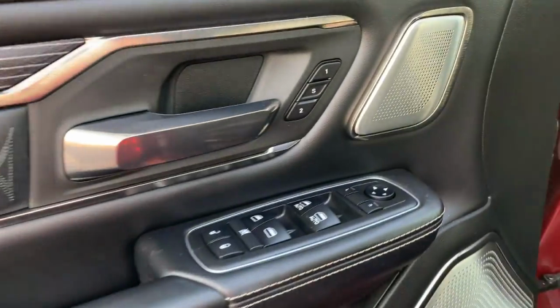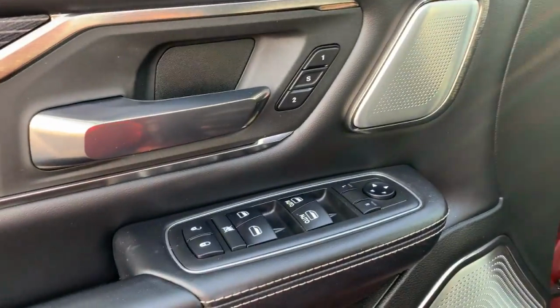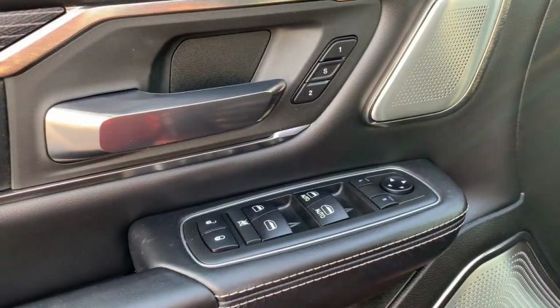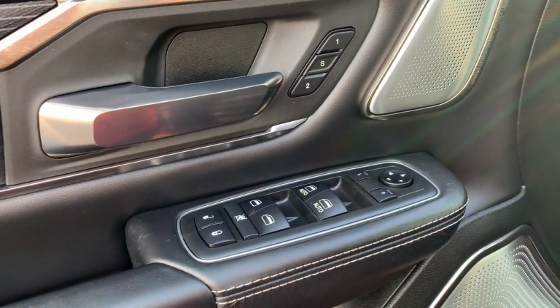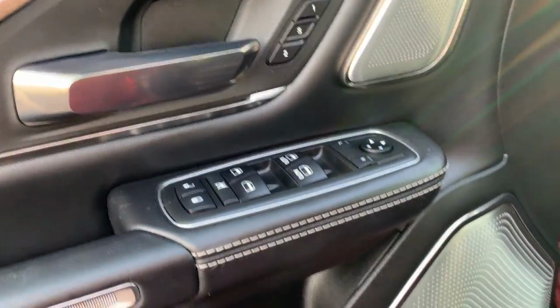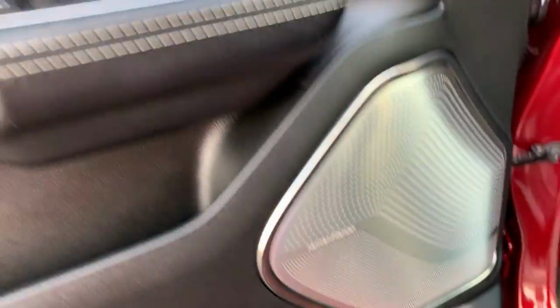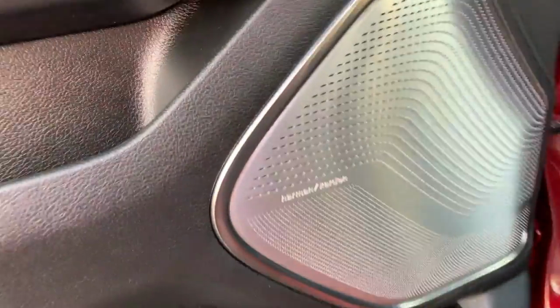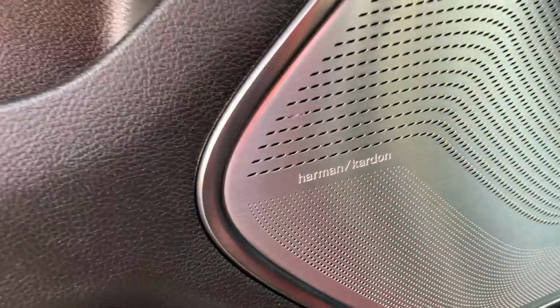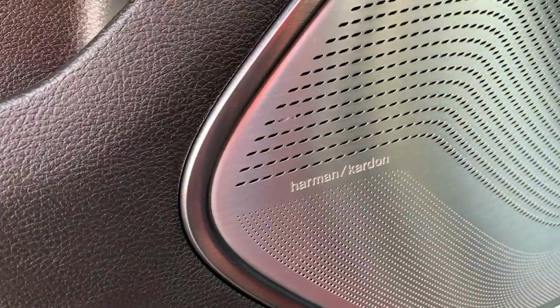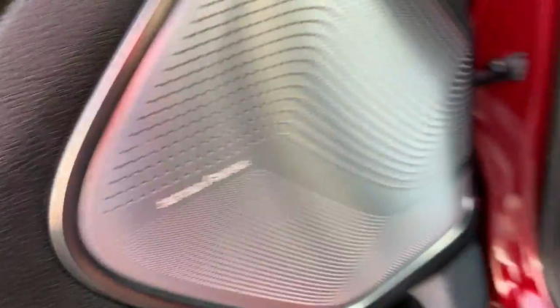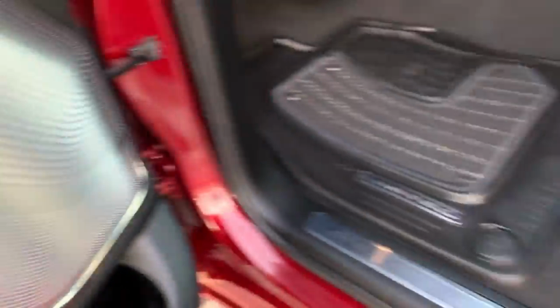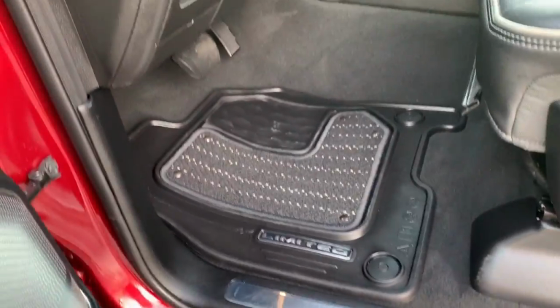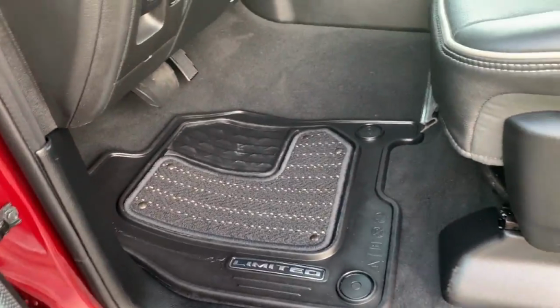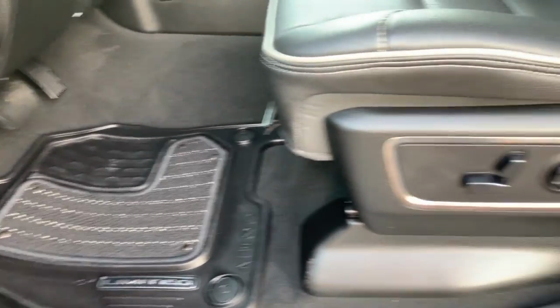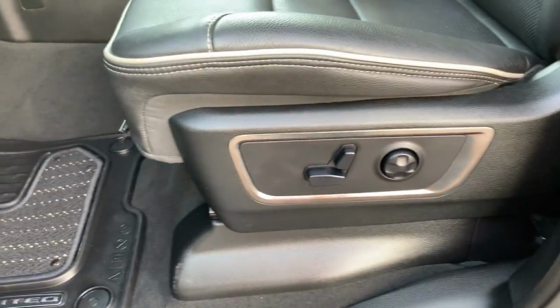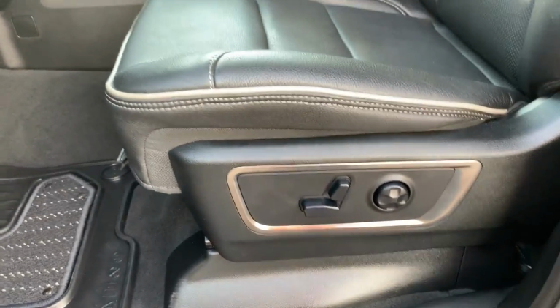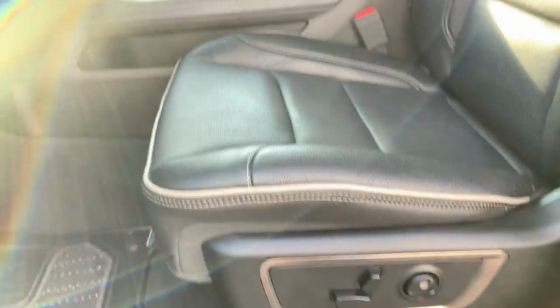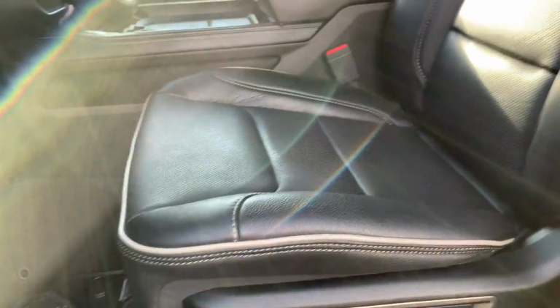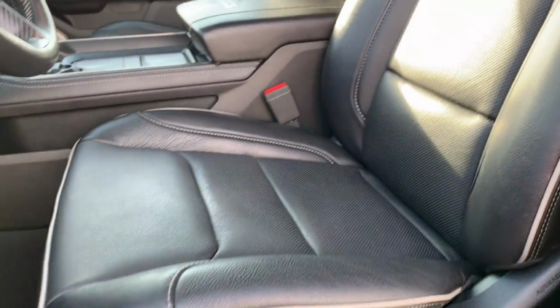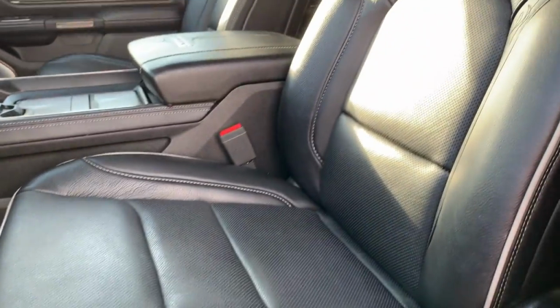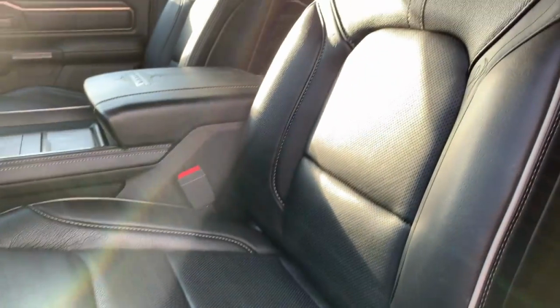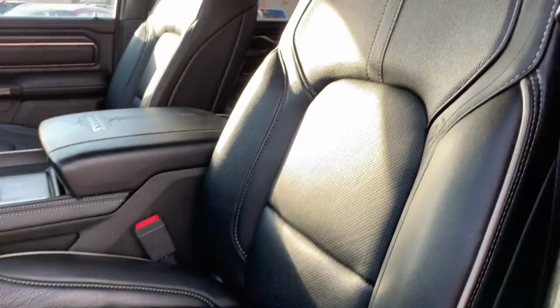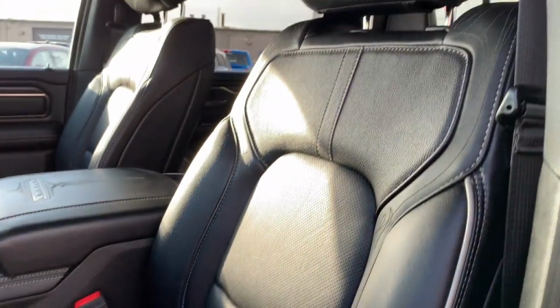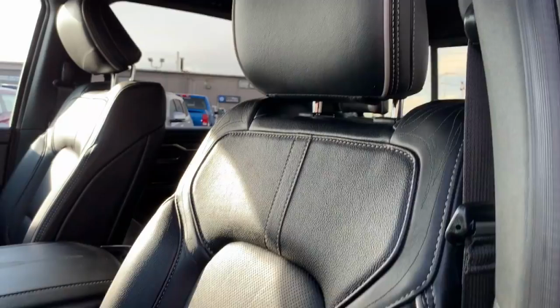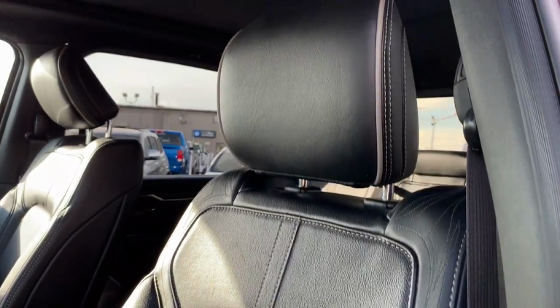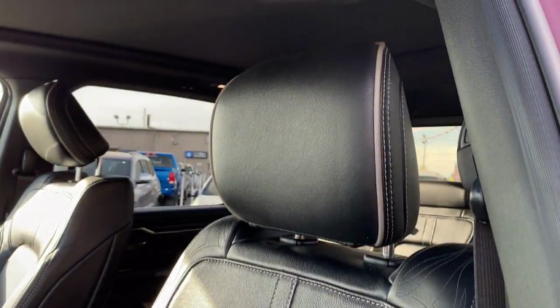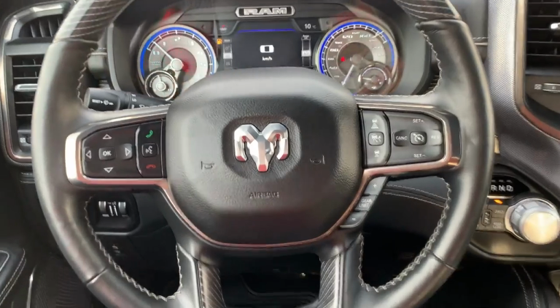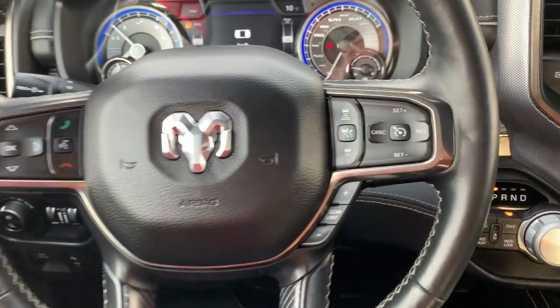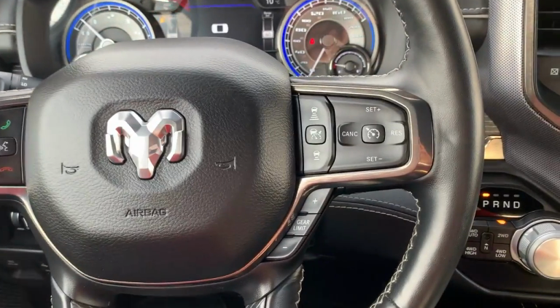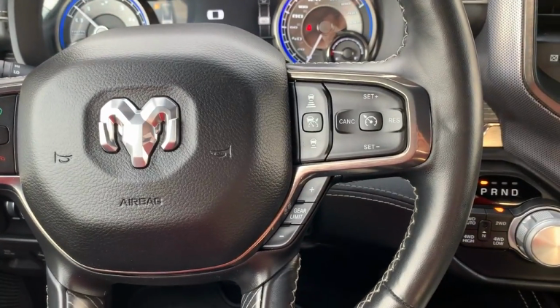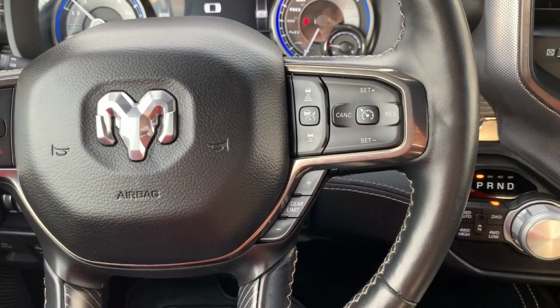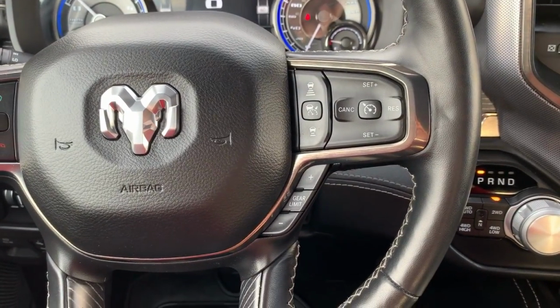Gorgeous styling in here — memory seats with two different settings, power mirrors, windows, and locks, and you have an upgraded Harman Kardon sound system, upgraded limited mats. Your driver seat is fully adjustable with lumbar support, you get a gorgeous leather interior, and your front seats are heated and cooled, keeping you comfortable year-round.